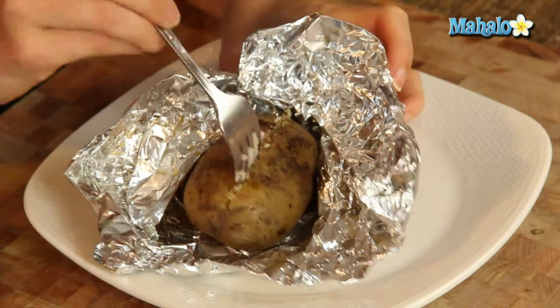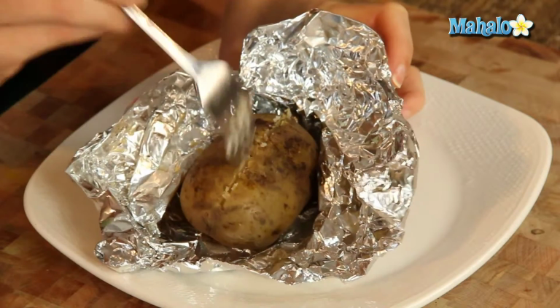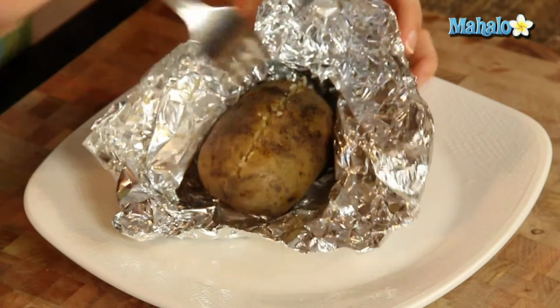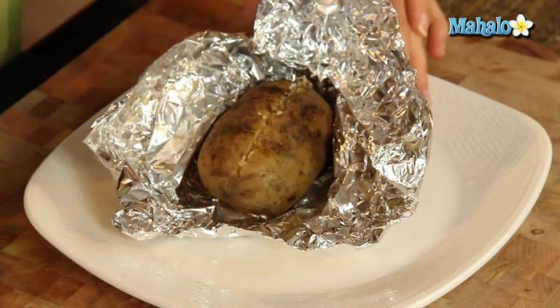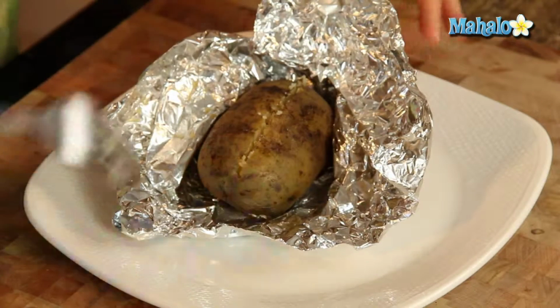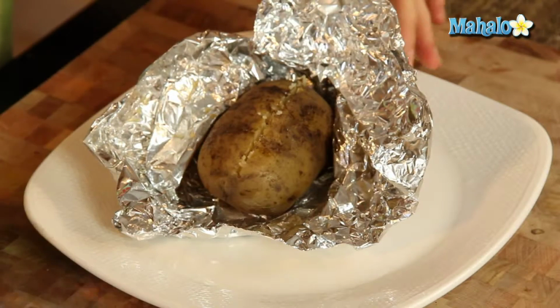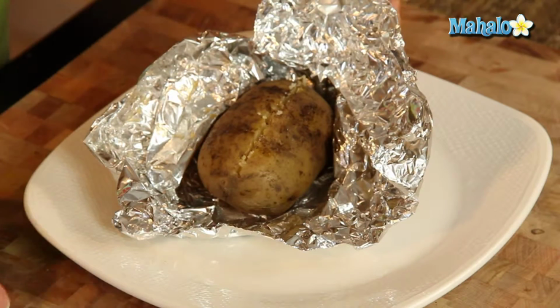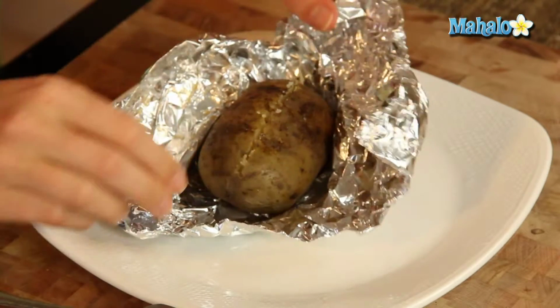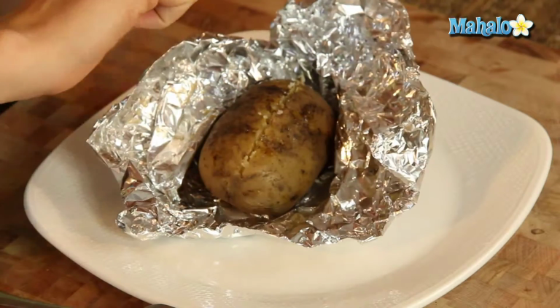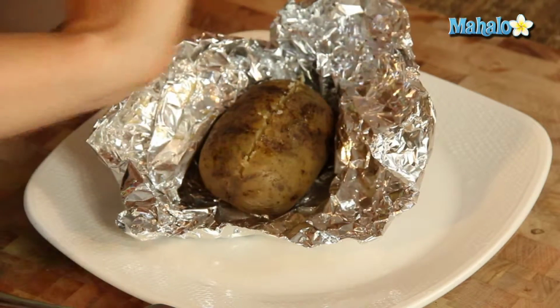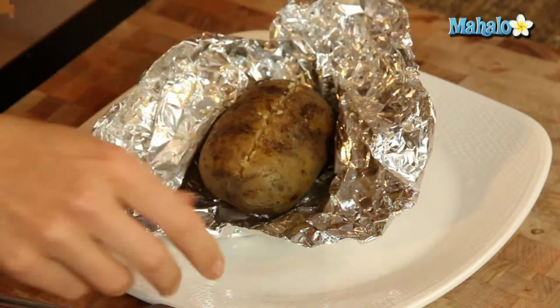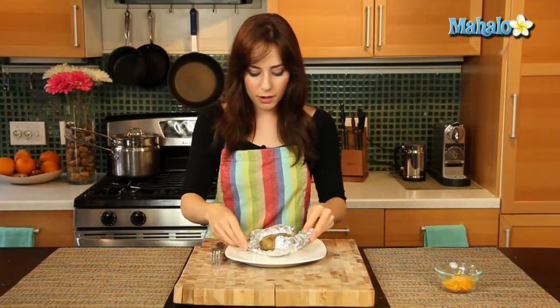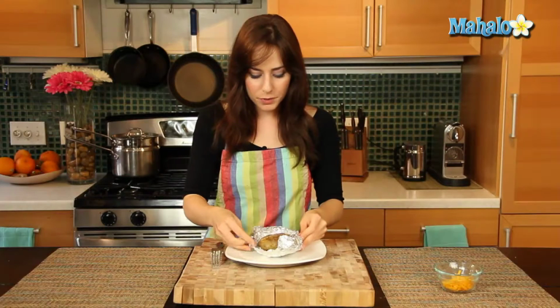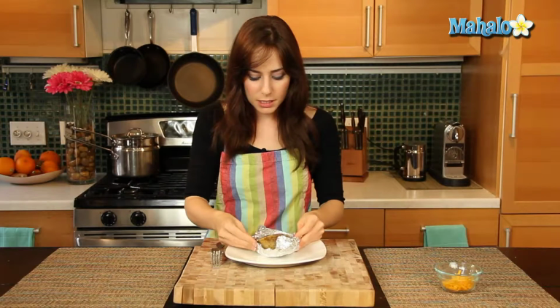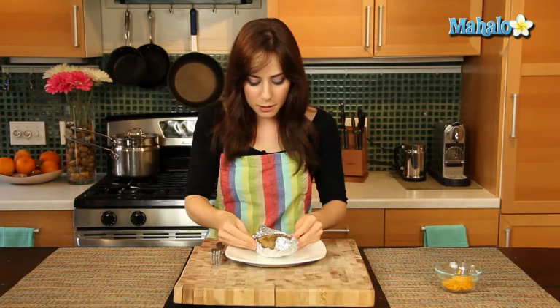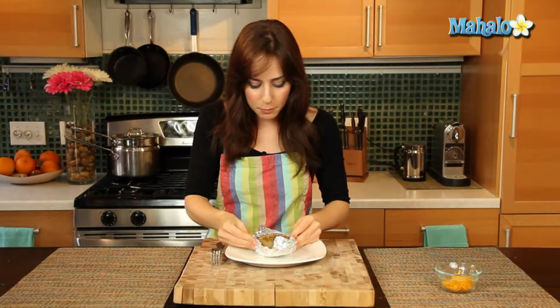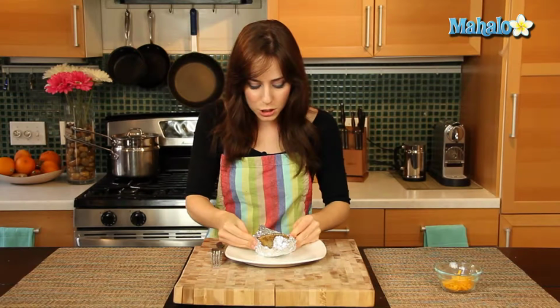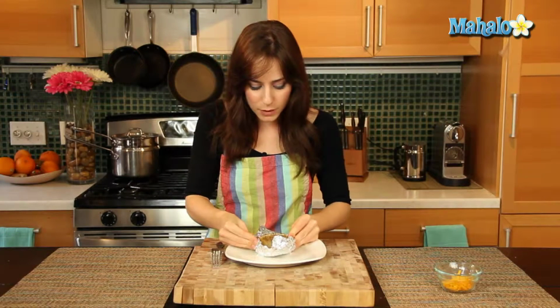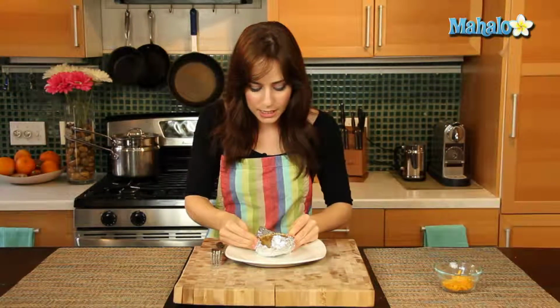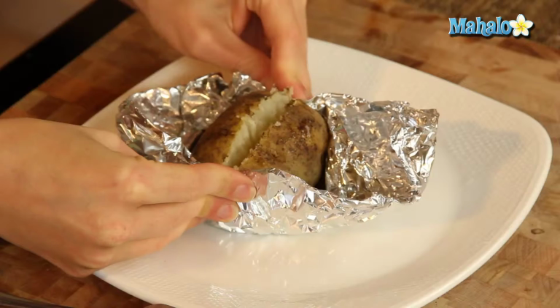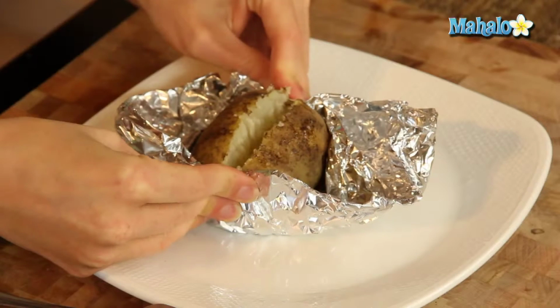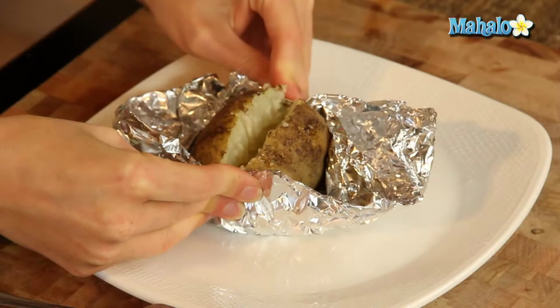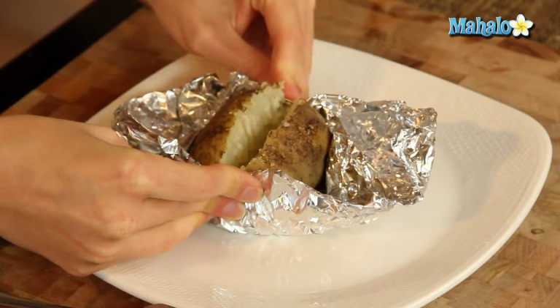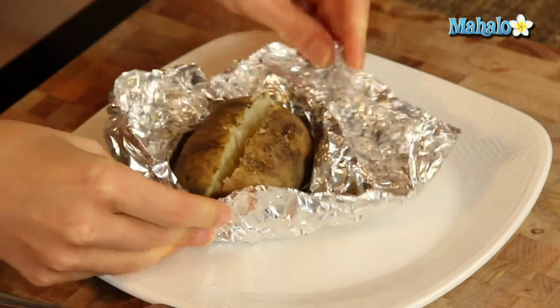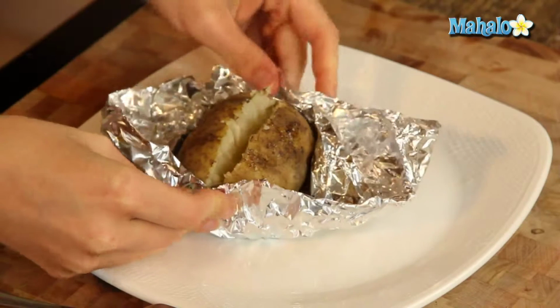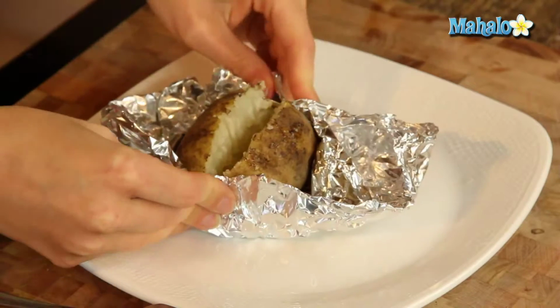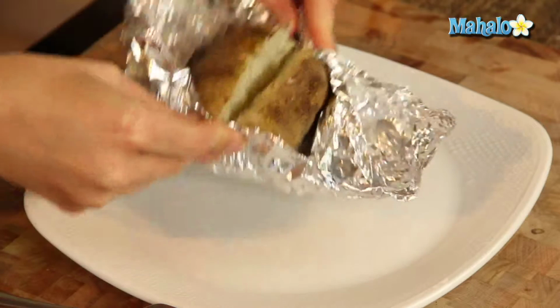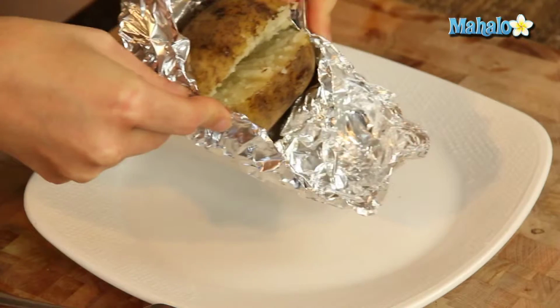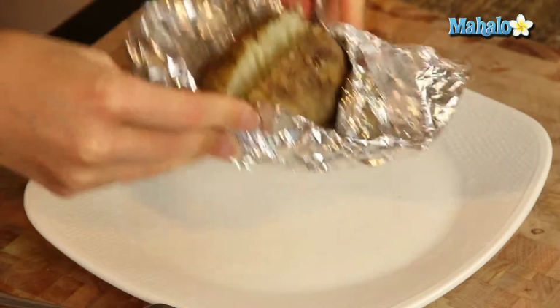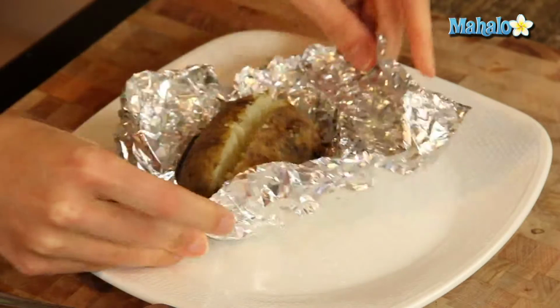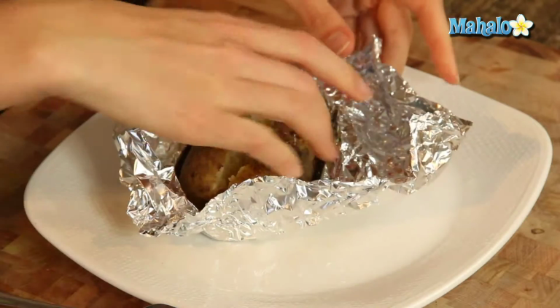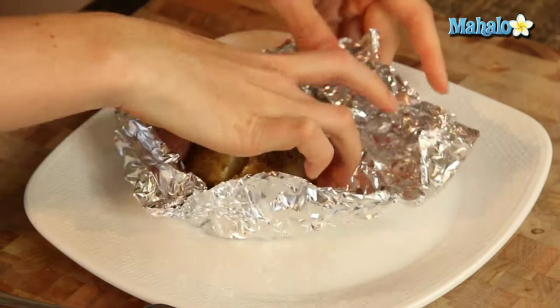You definitely want to cut through enough. And then instead of just pulling it apart, simply push the two ends together and it just sort of cracks it open like that. So easy, so cute.